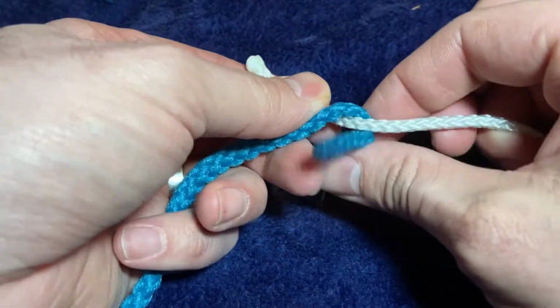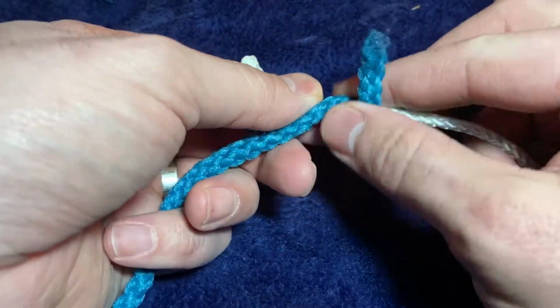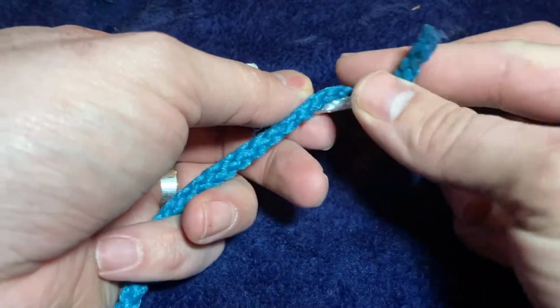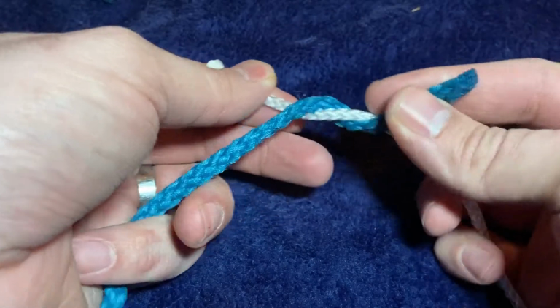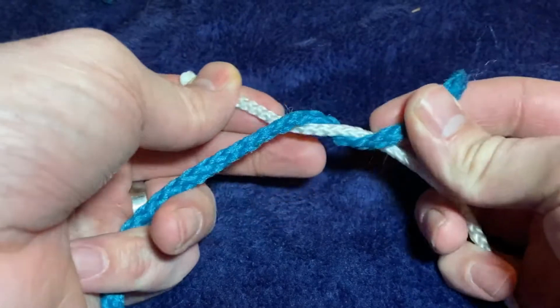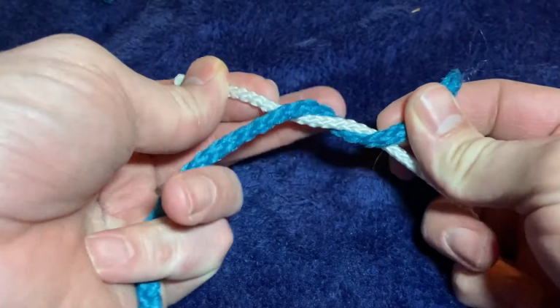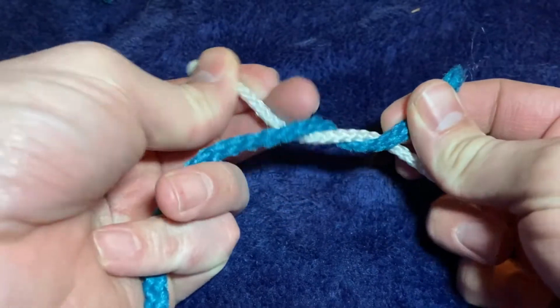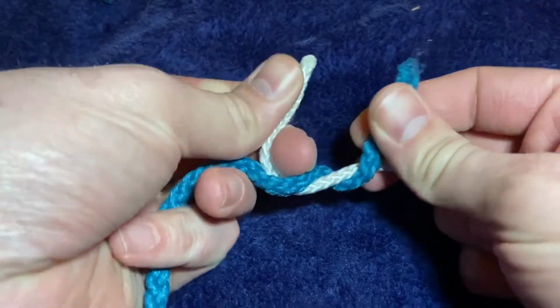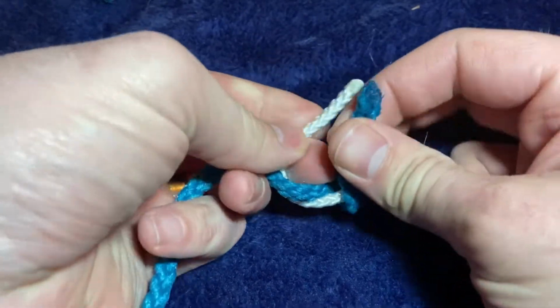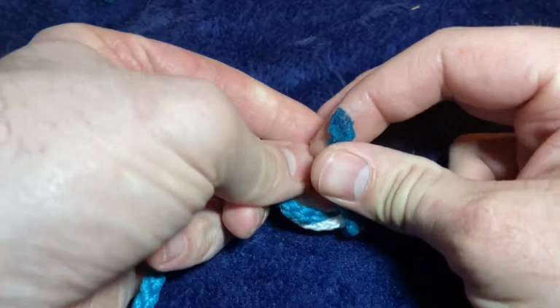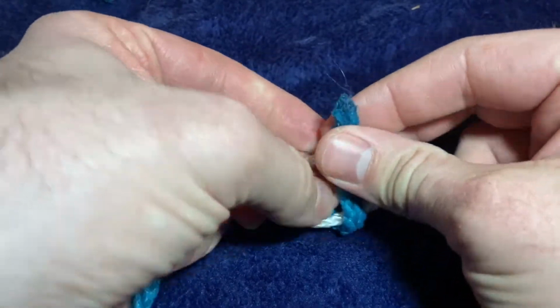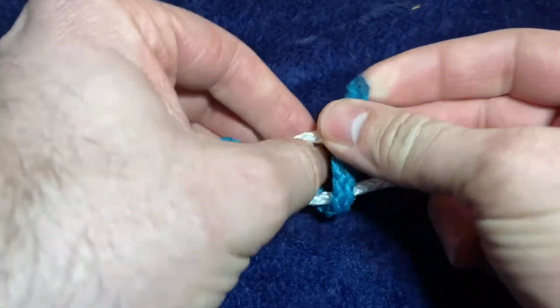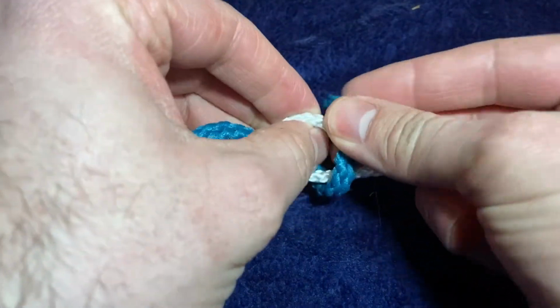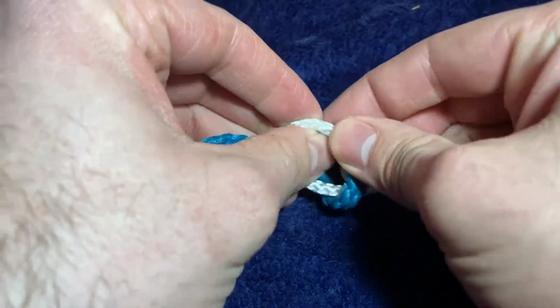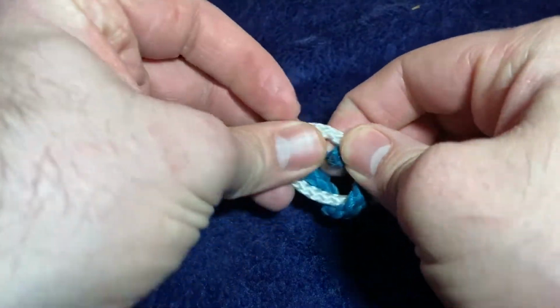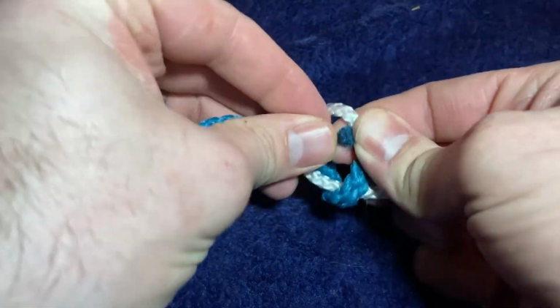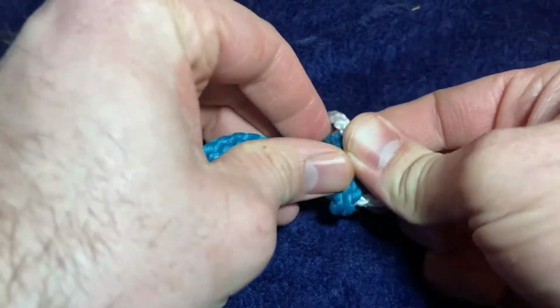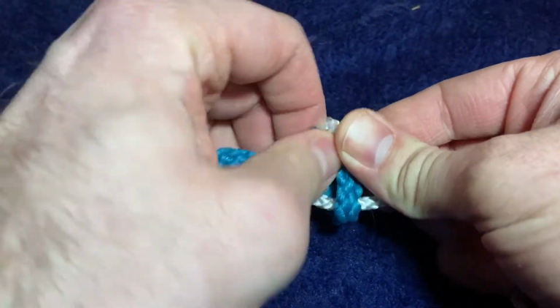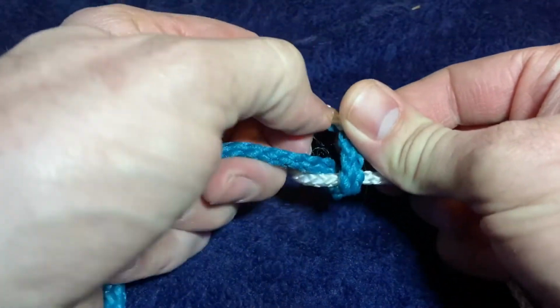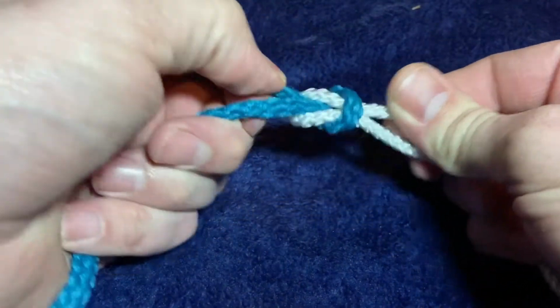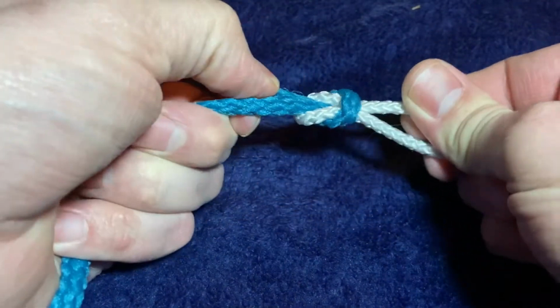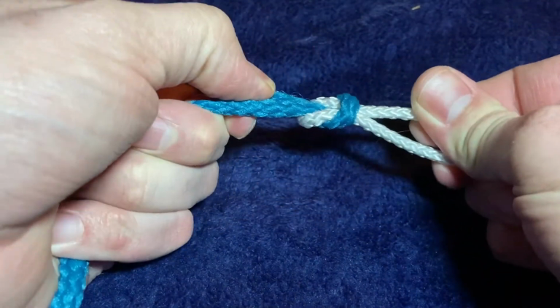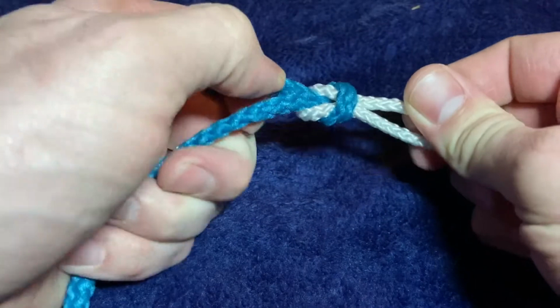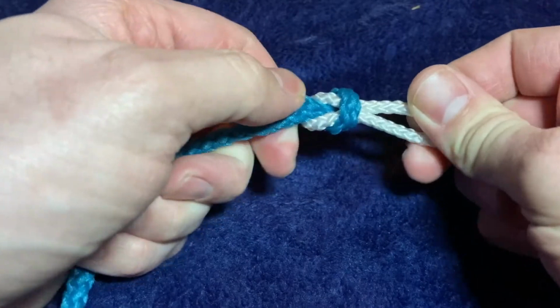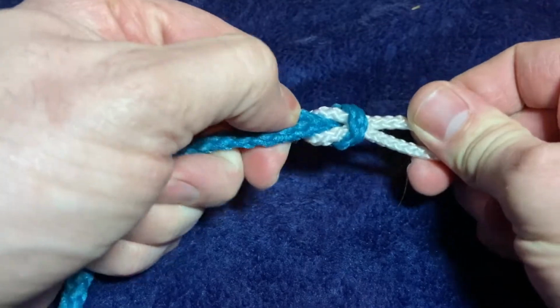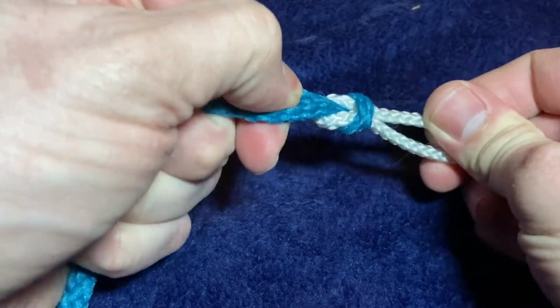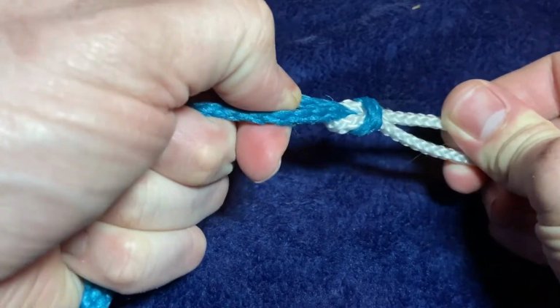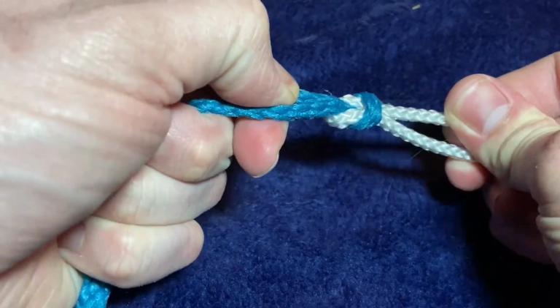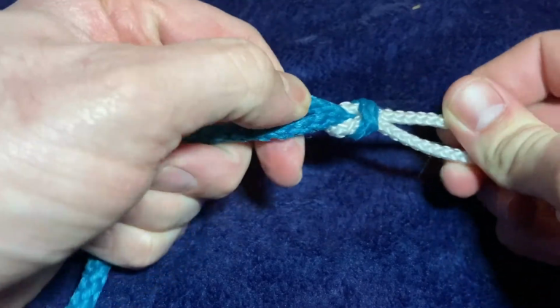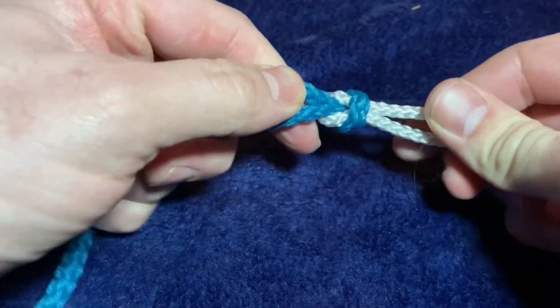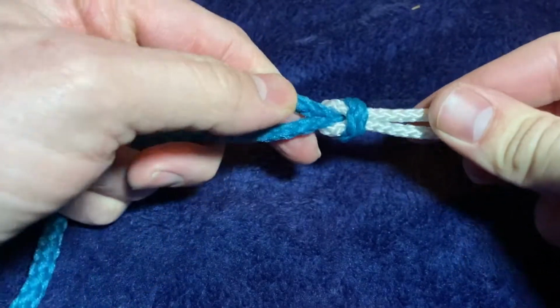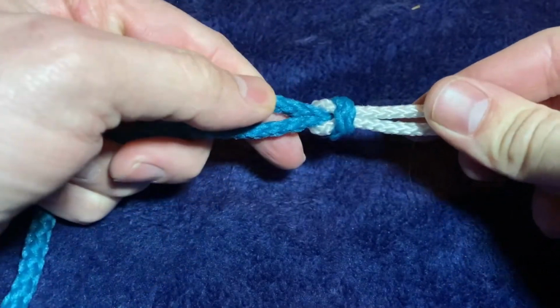Start with your left hand end and wrap it around your right hand end. And then take your right hand and wrap it around the left hand end.